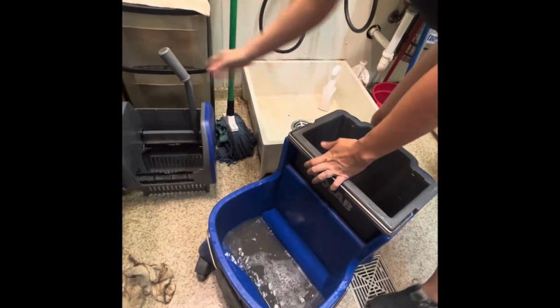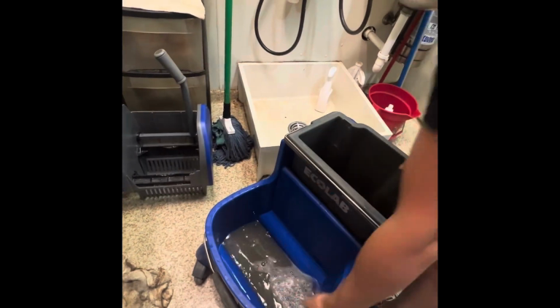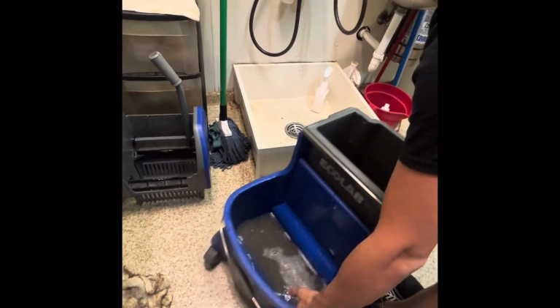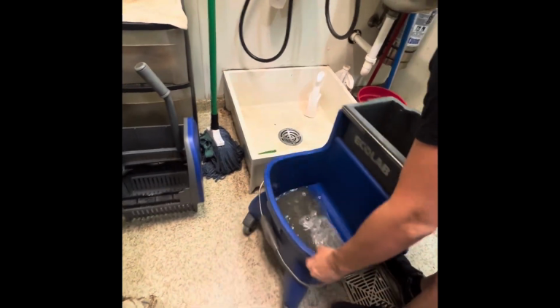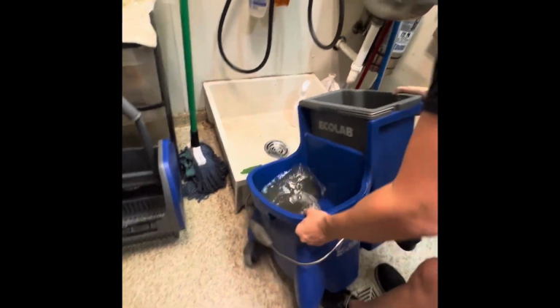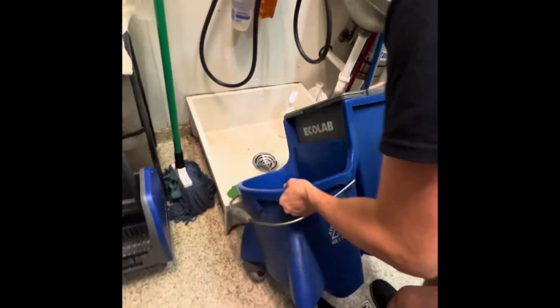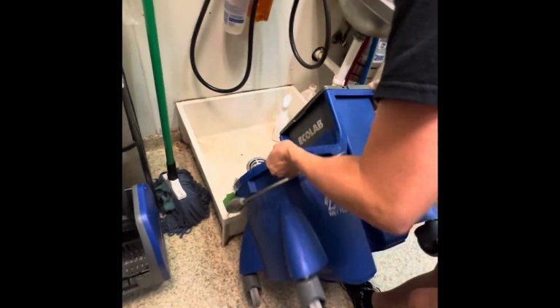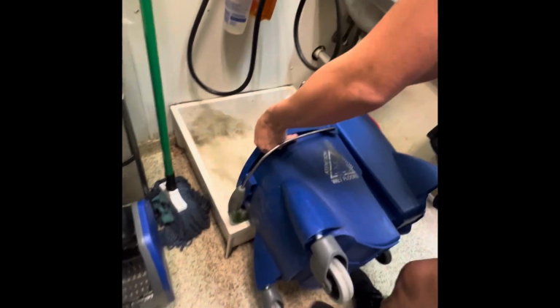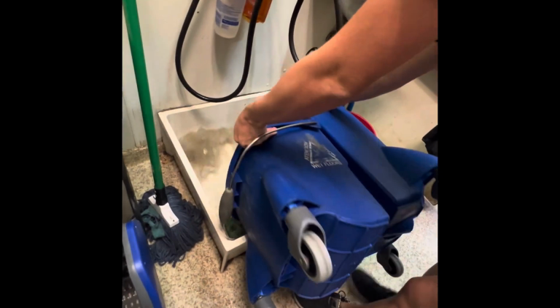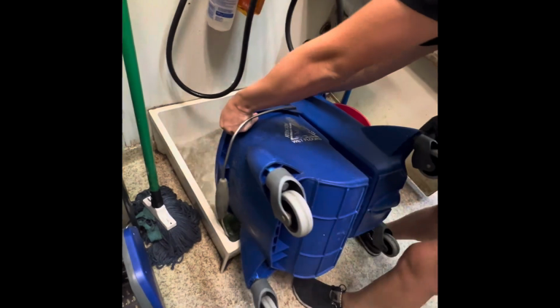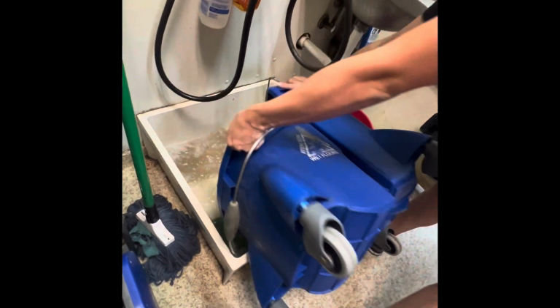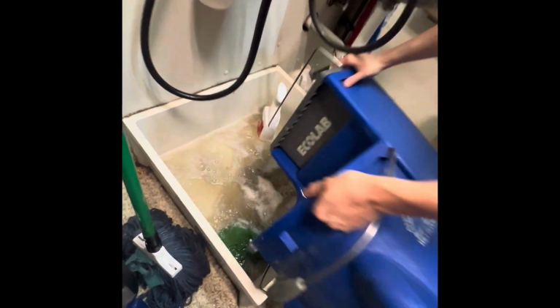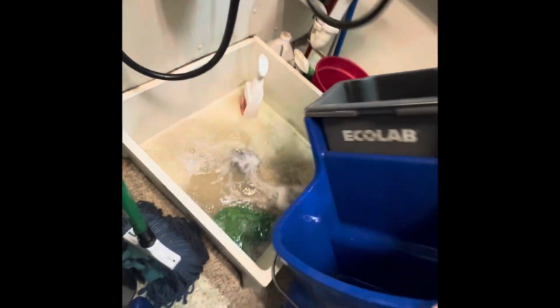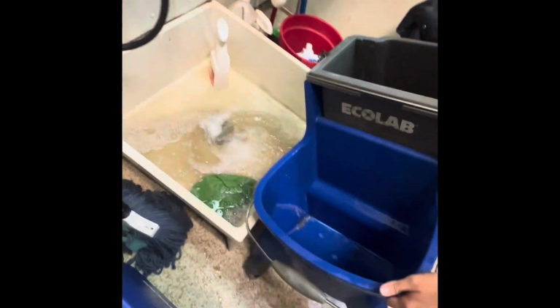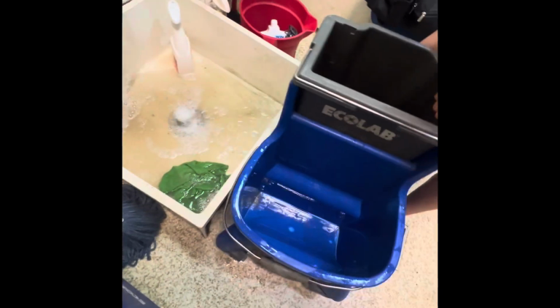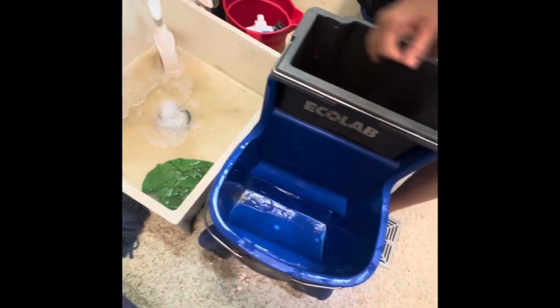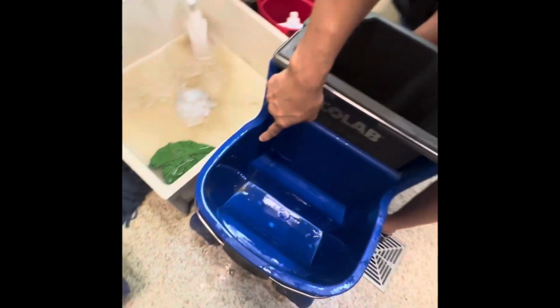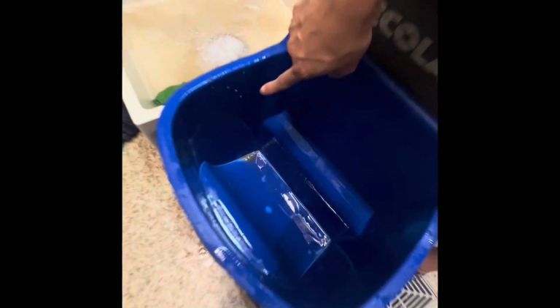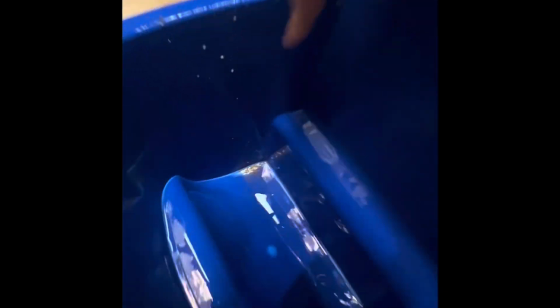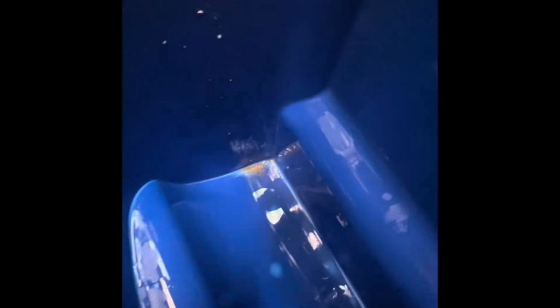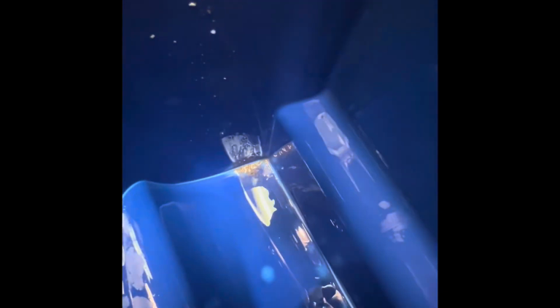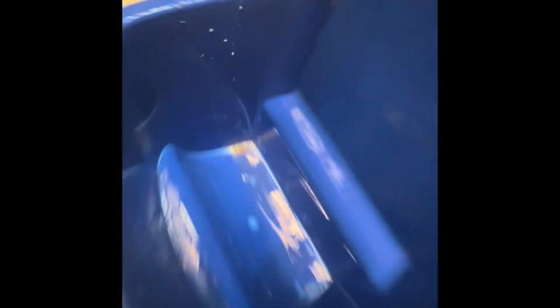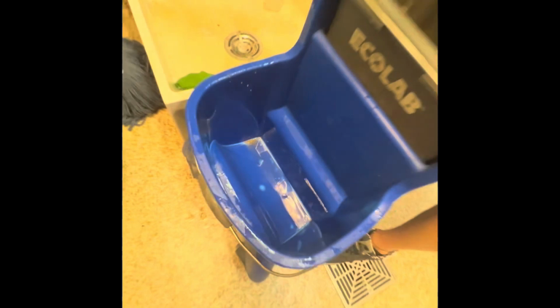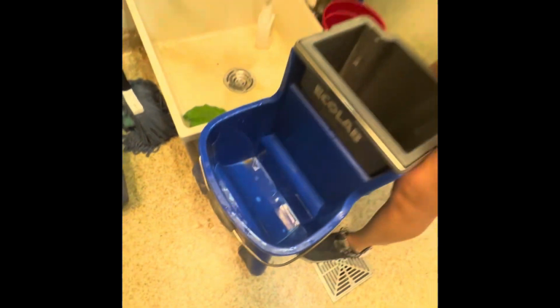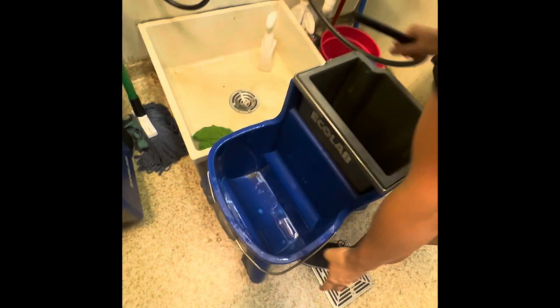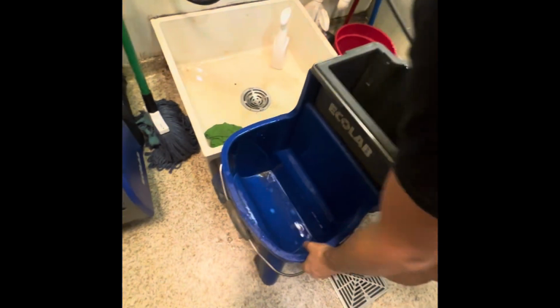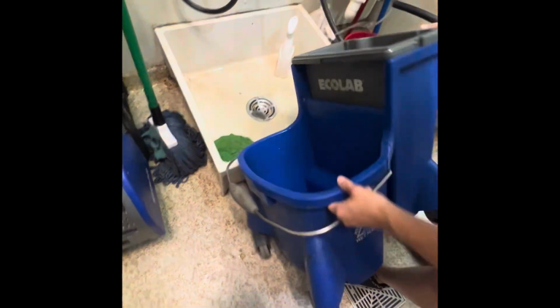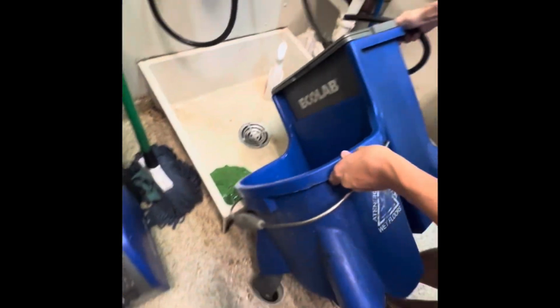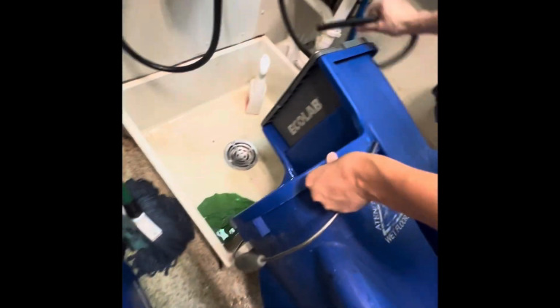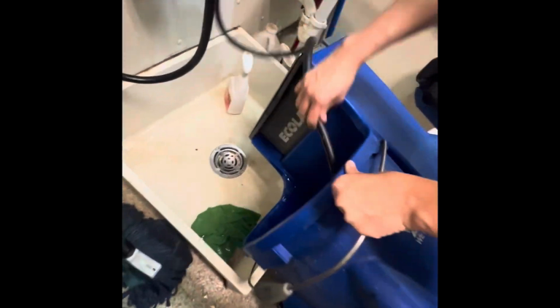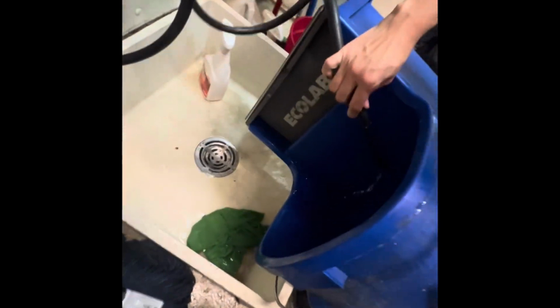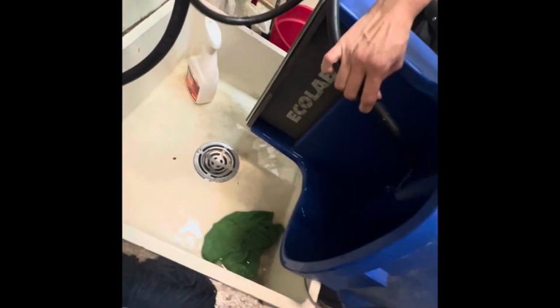And then dump this. One thing that's really important — there's all this dirt at the bottom, so make sure that when we have it to the side, we're going to clean it out.